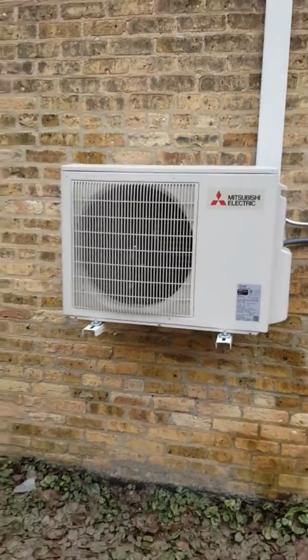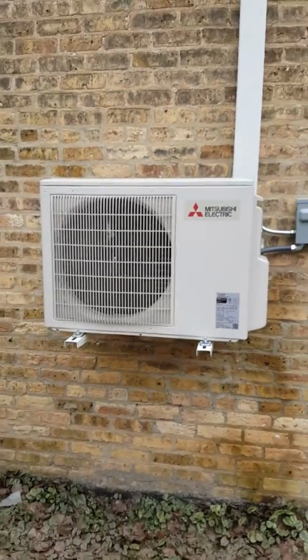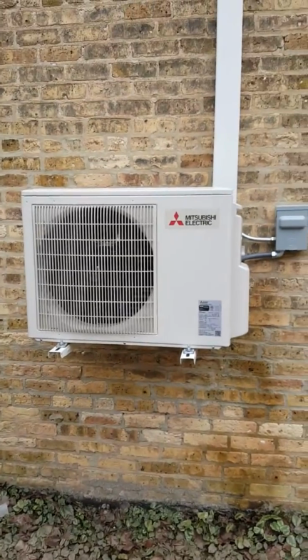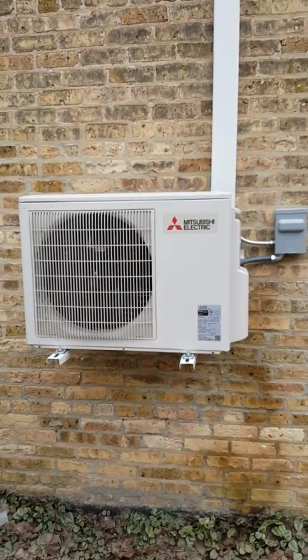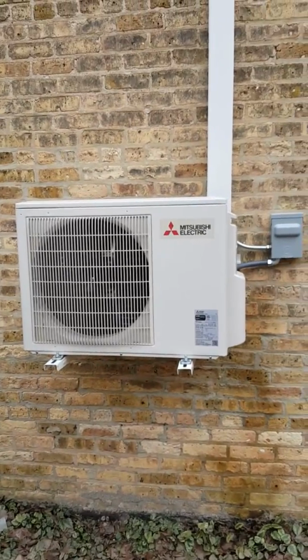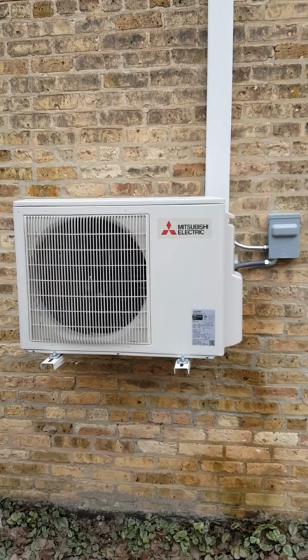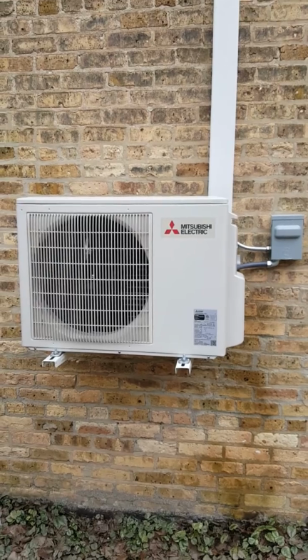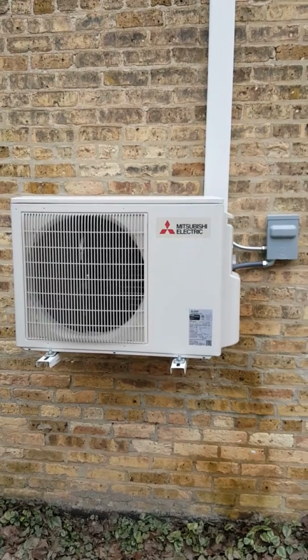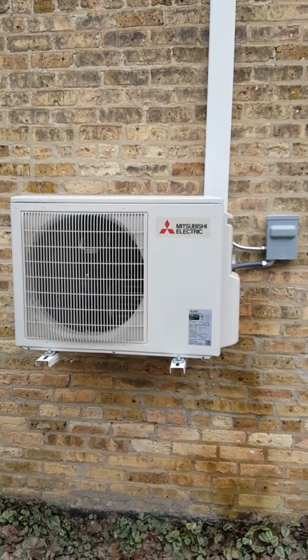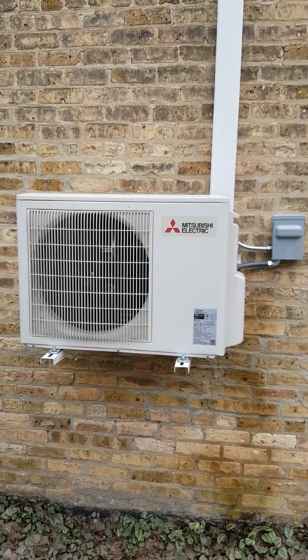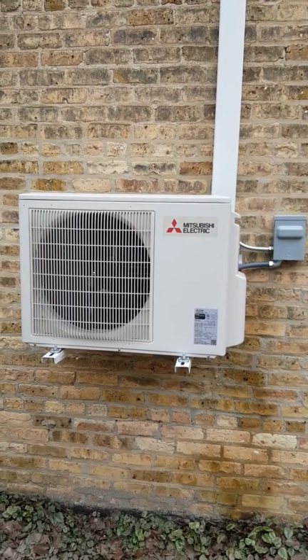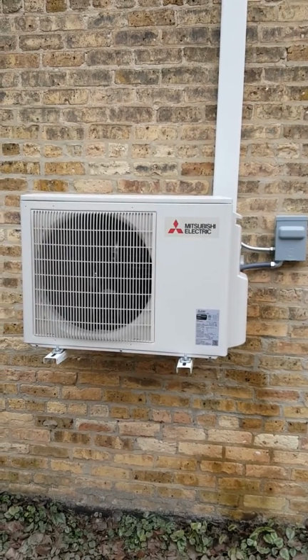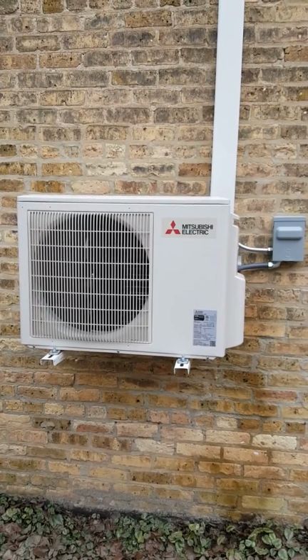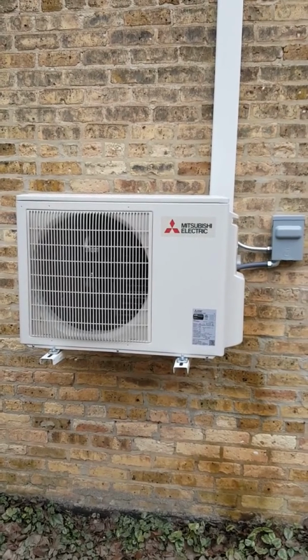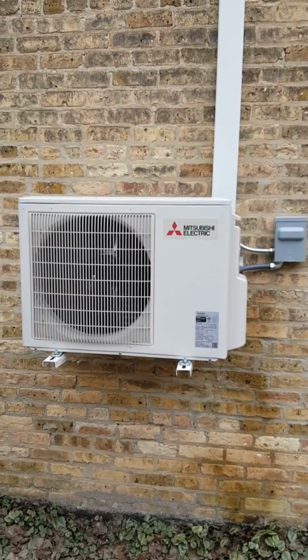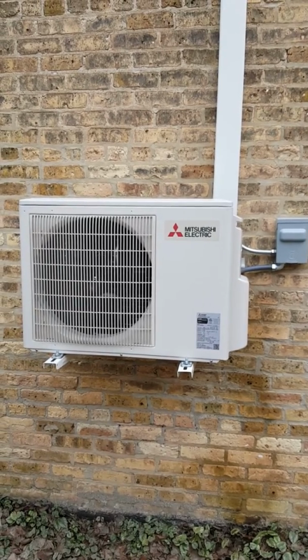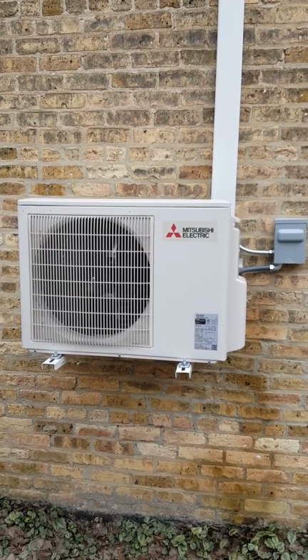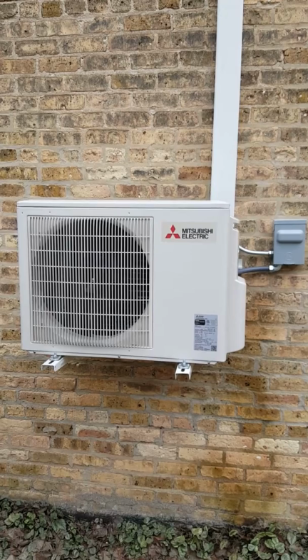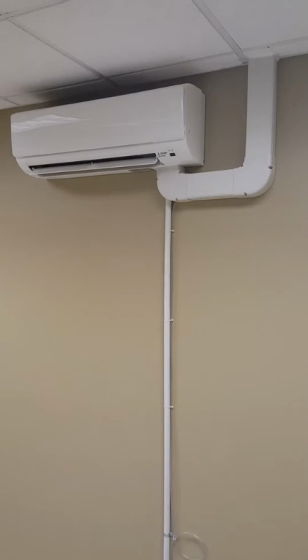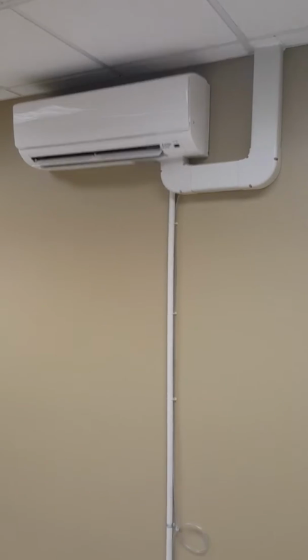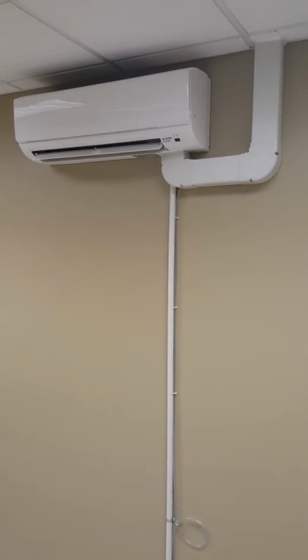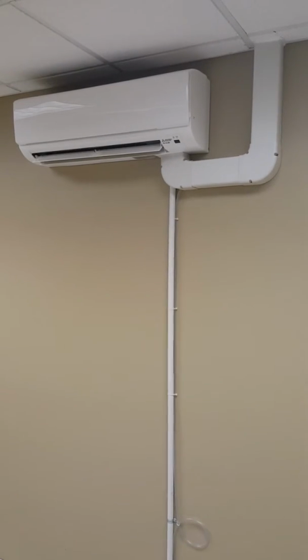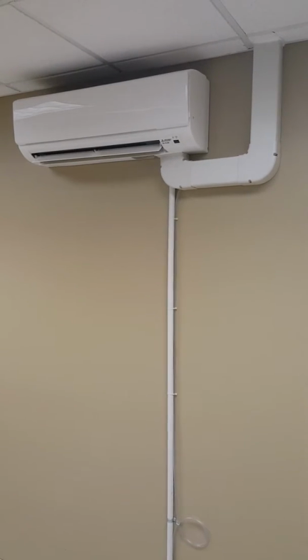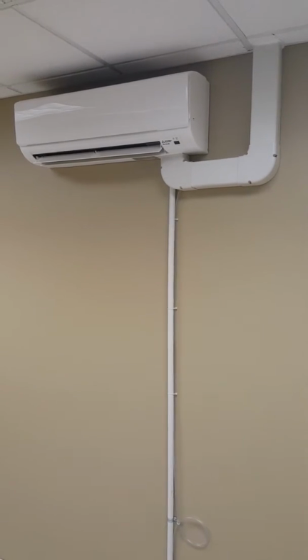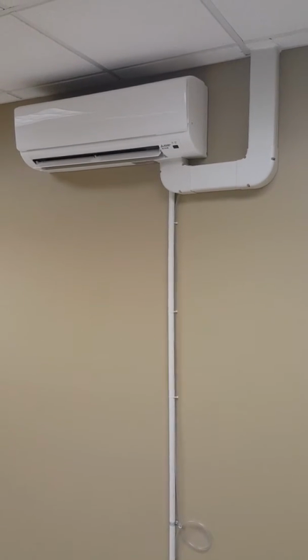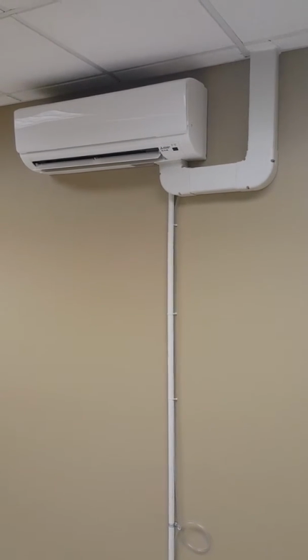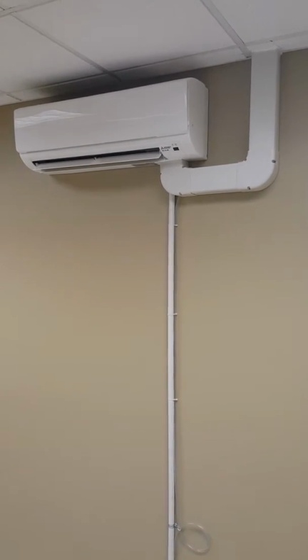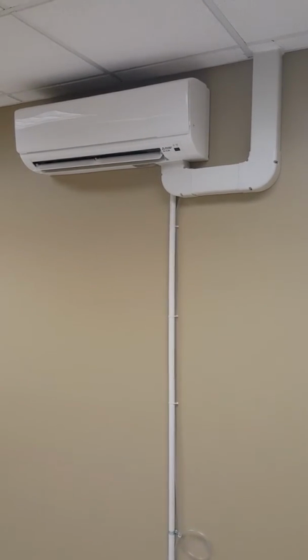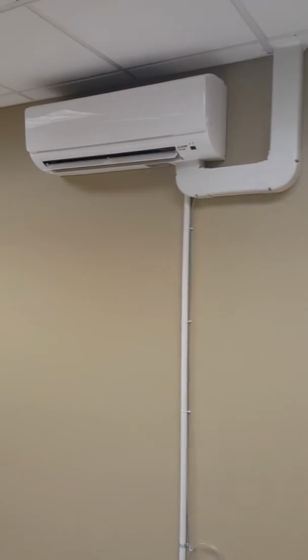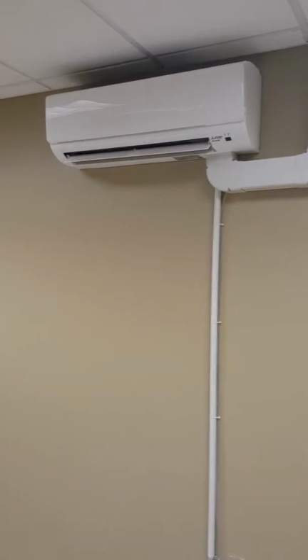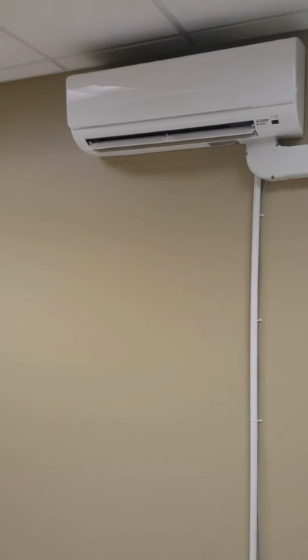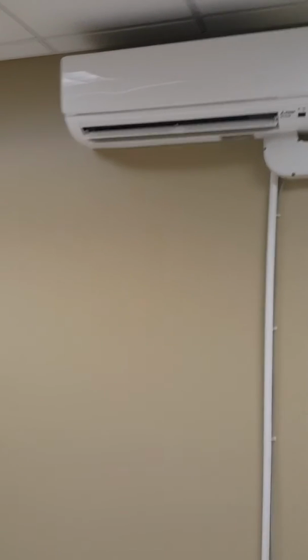I'll head inside and show you what the indoor unit looks like. Alright, here we are on the inside — this is the indoor unit.